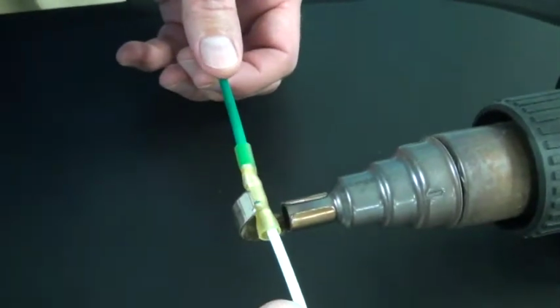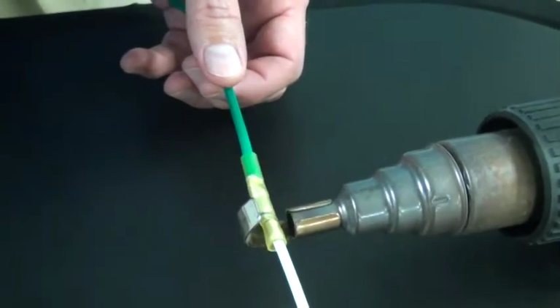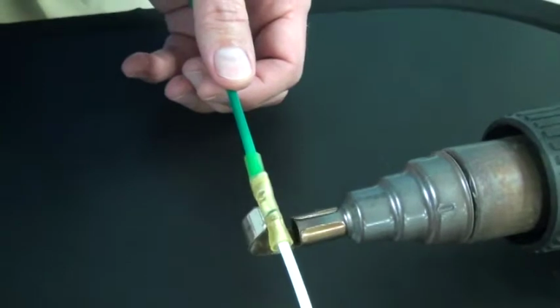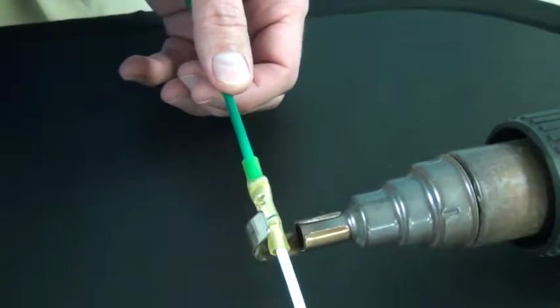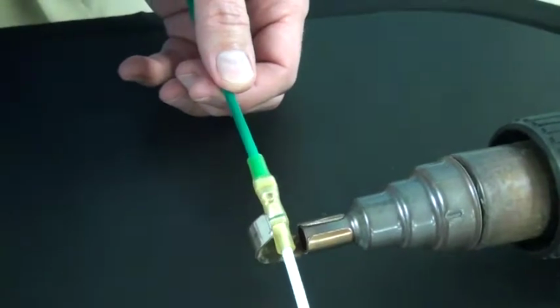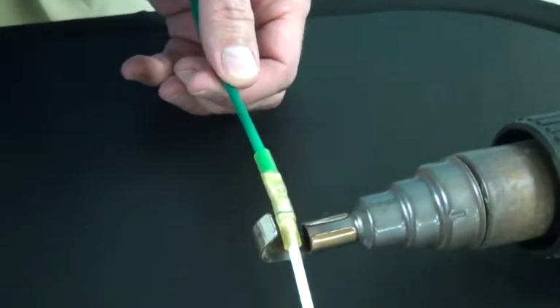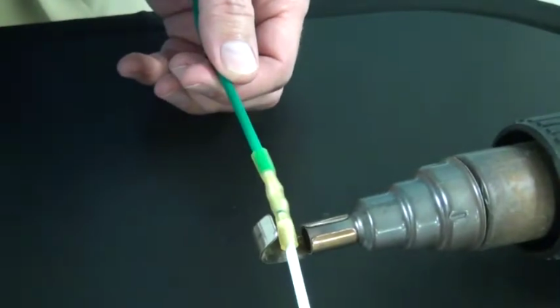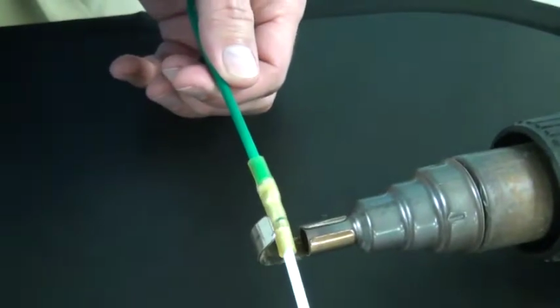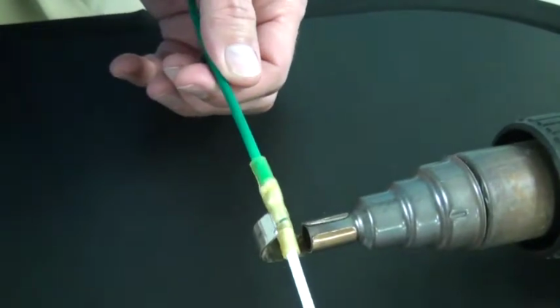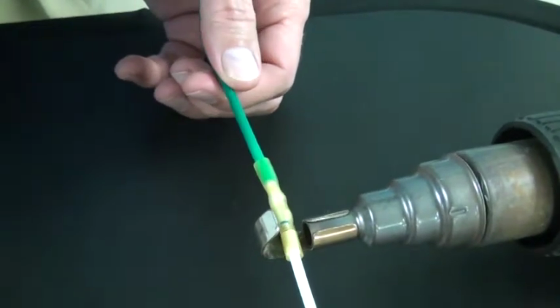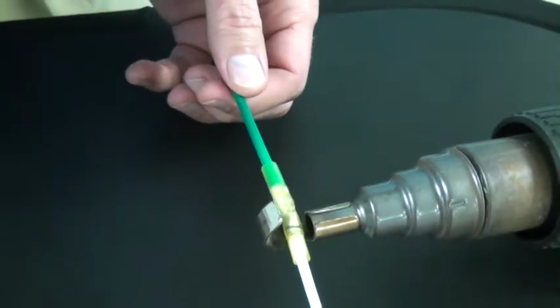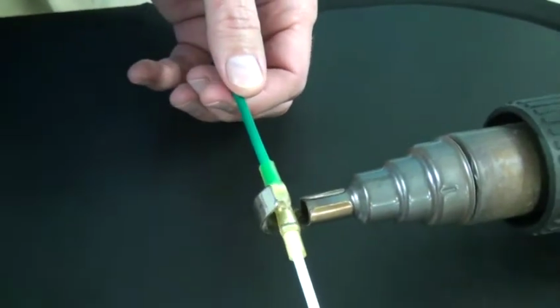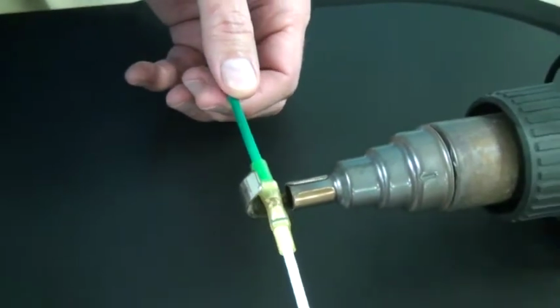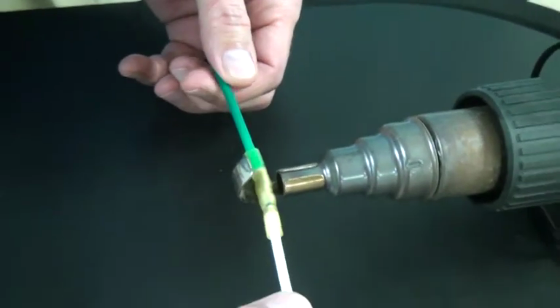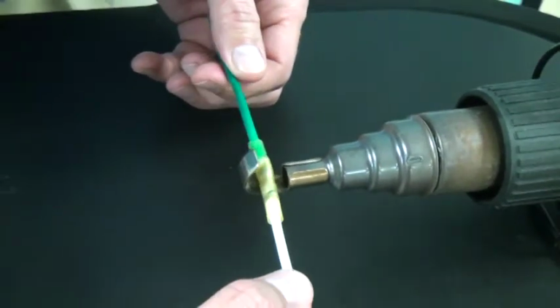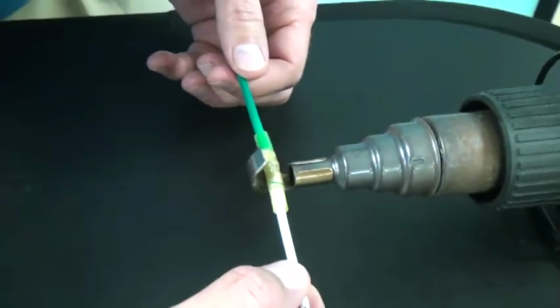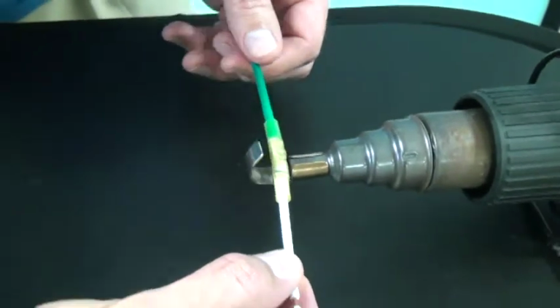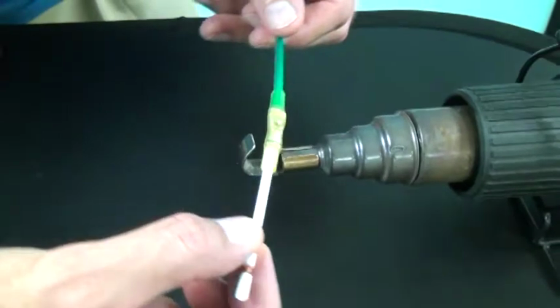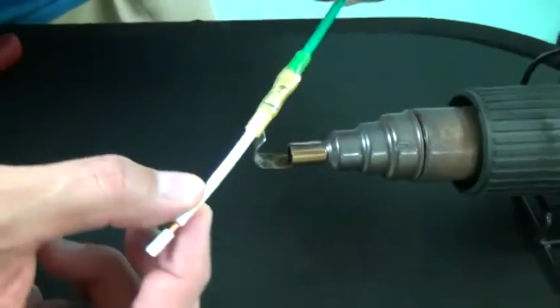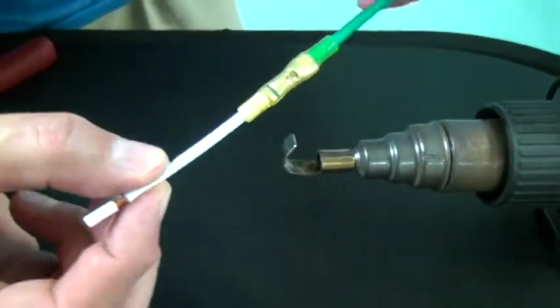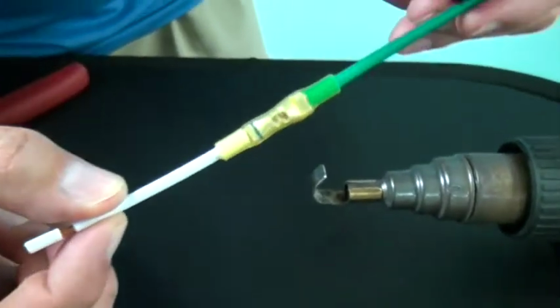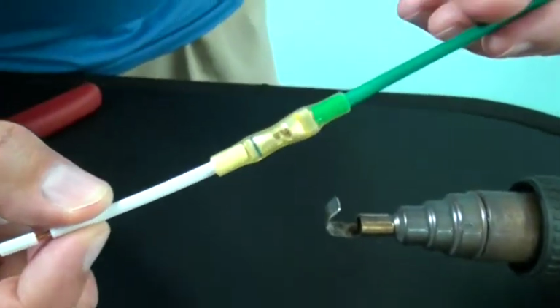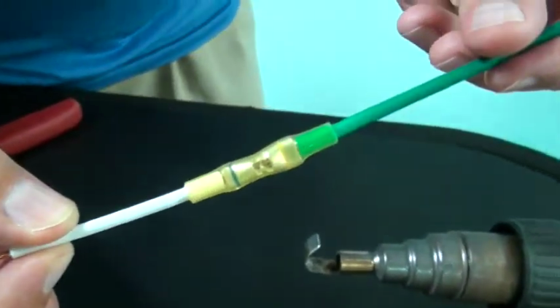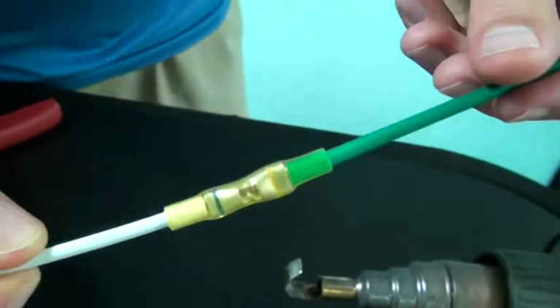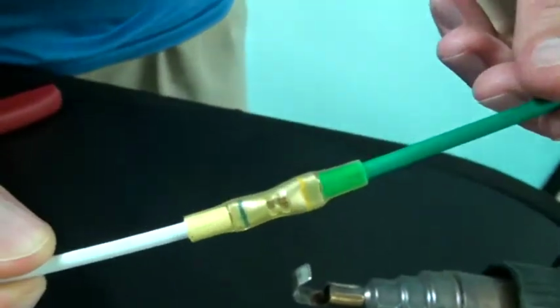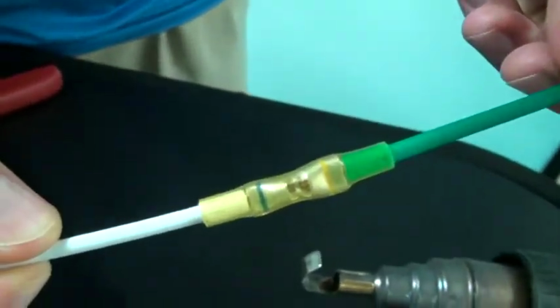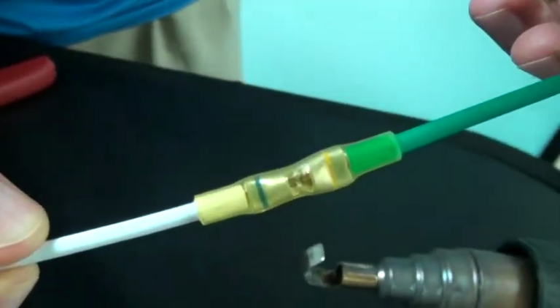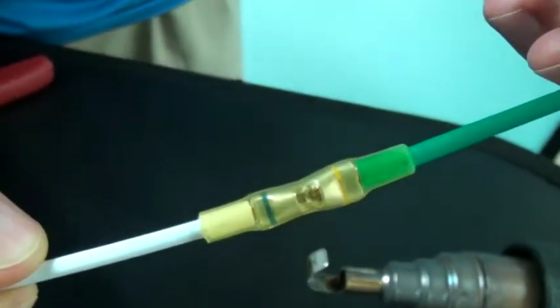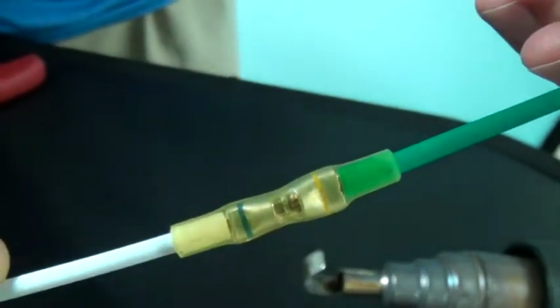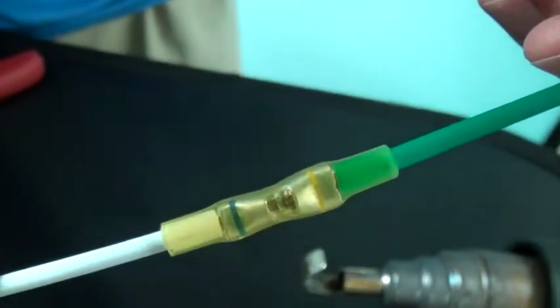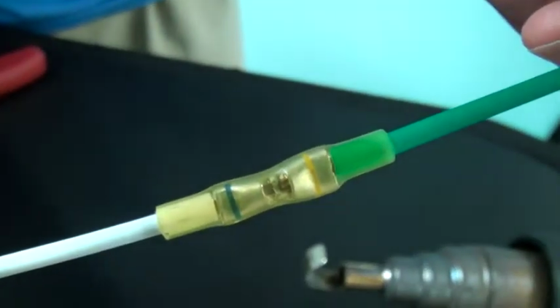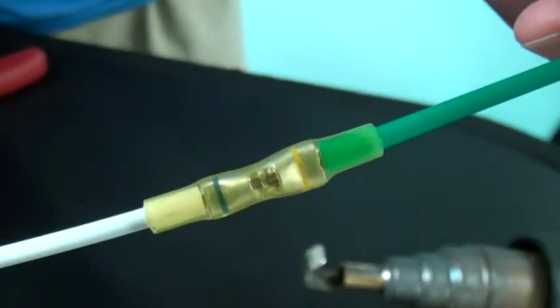Once the tubing is fully recovered and you can see the clear adhesive on the wire's insulation, remove it from the heat and let it cool. Now you have a termination that will last as long as your wire.